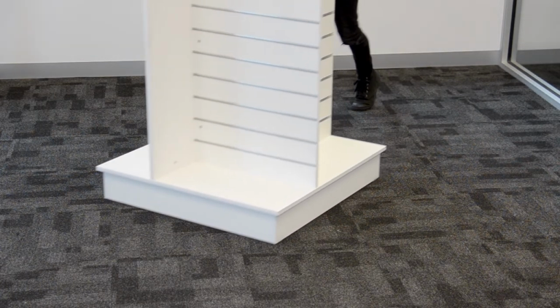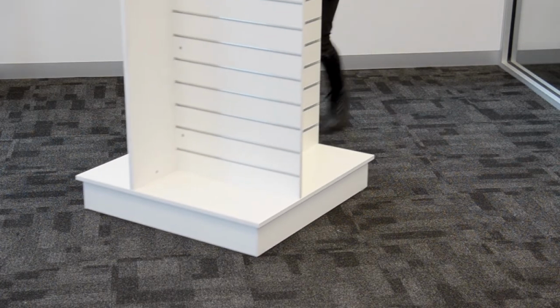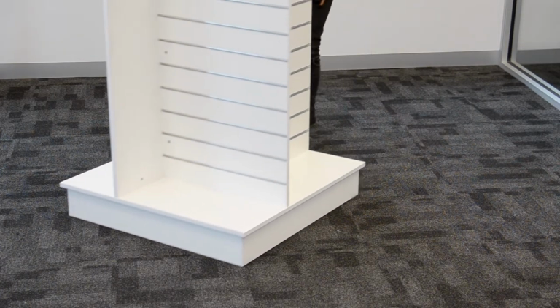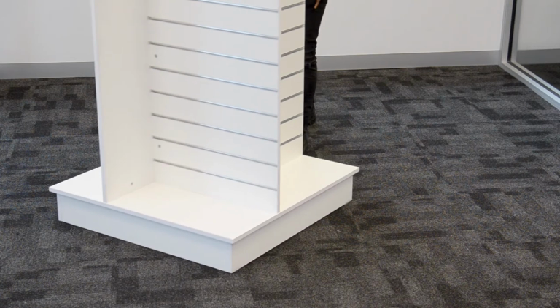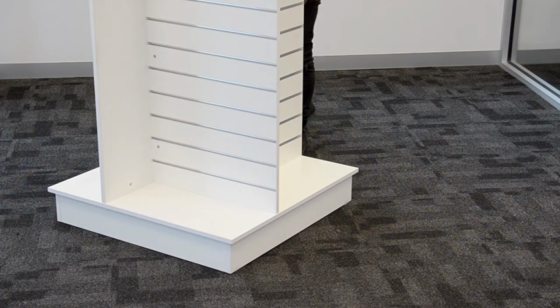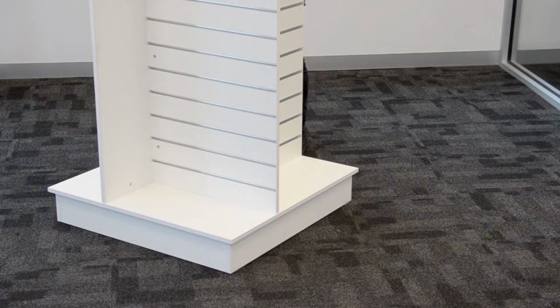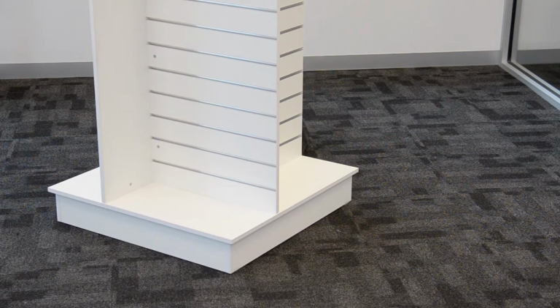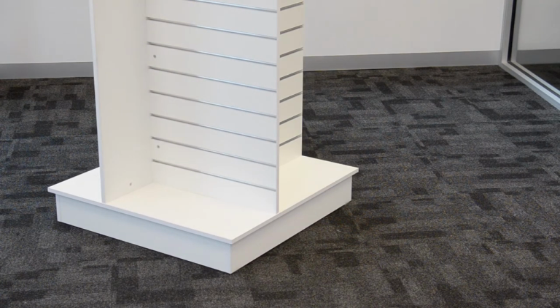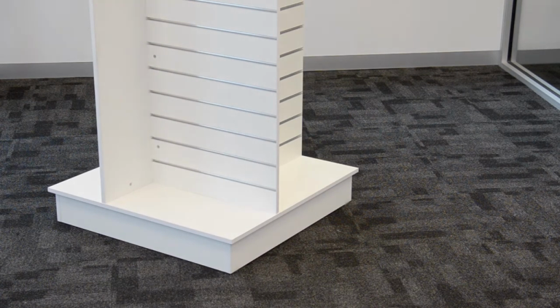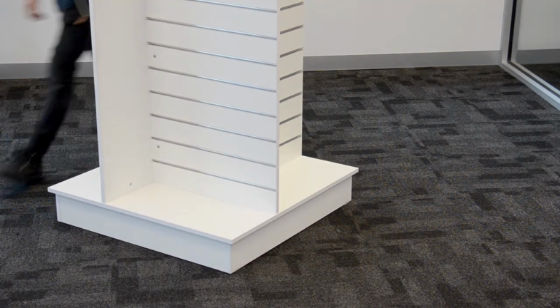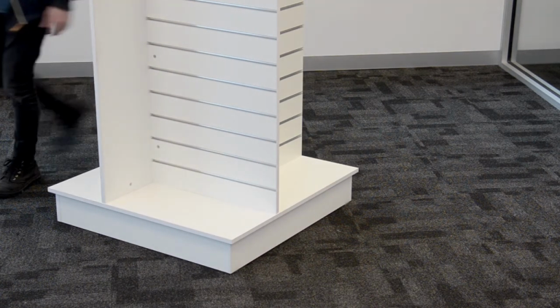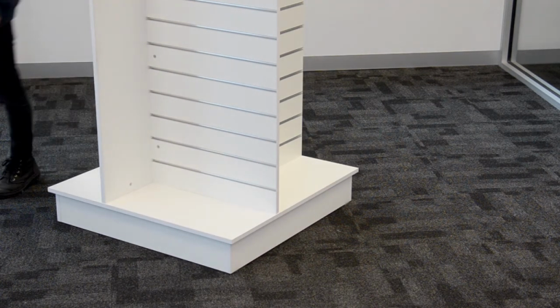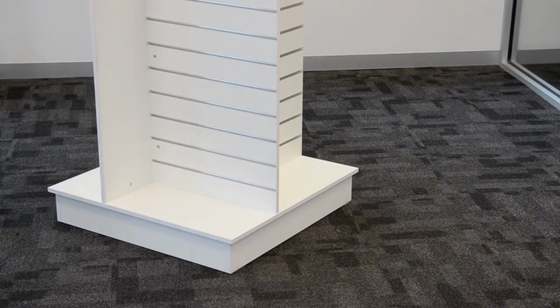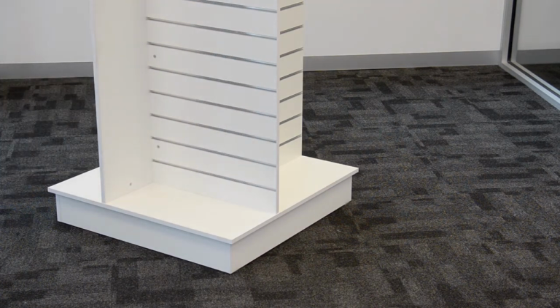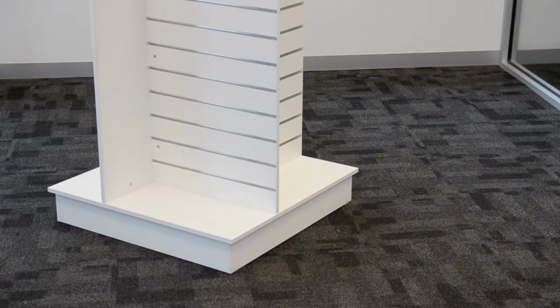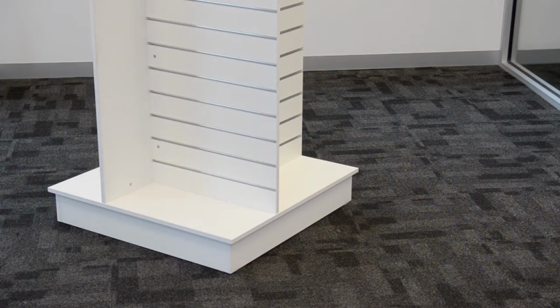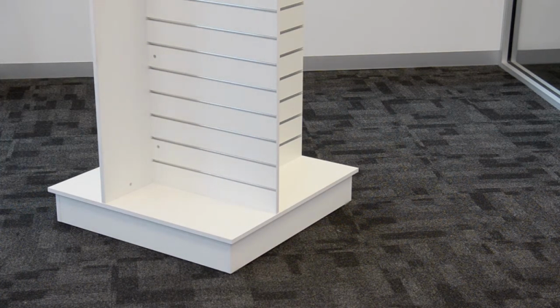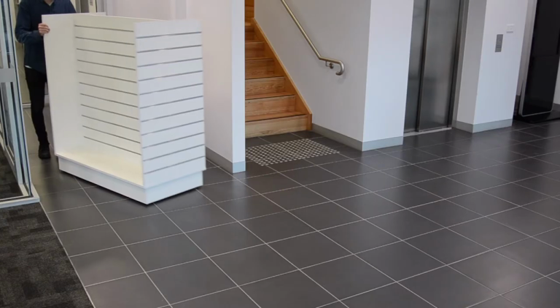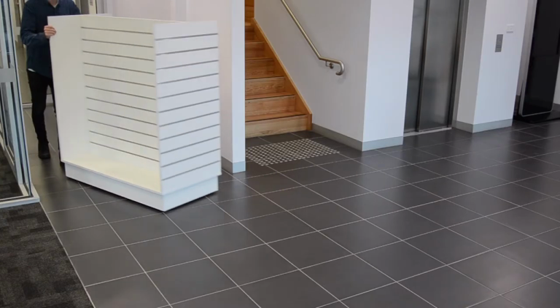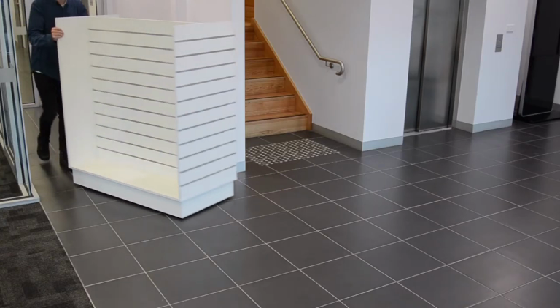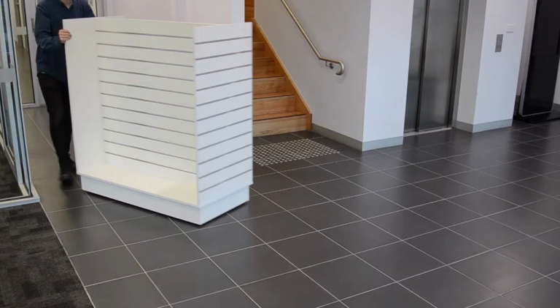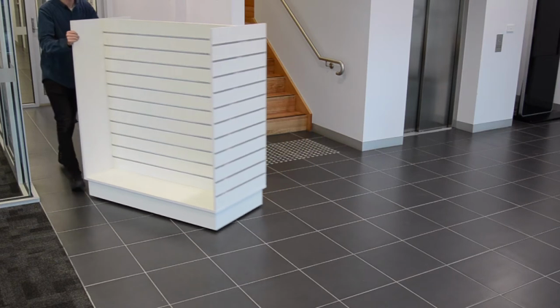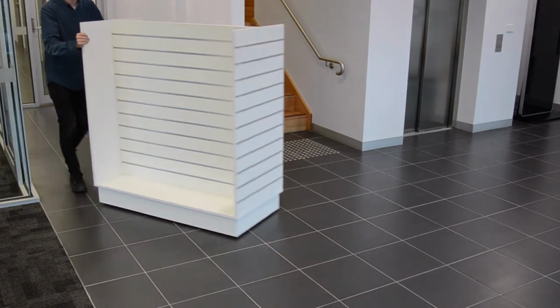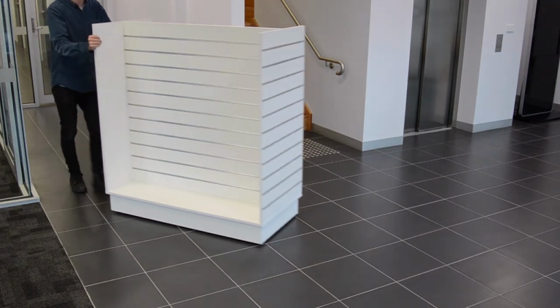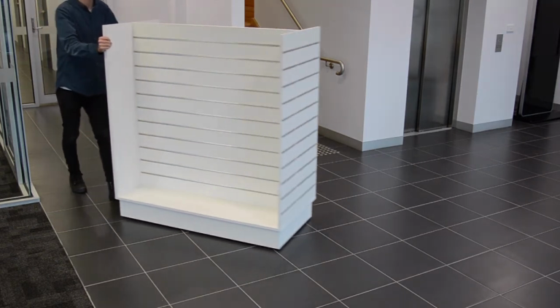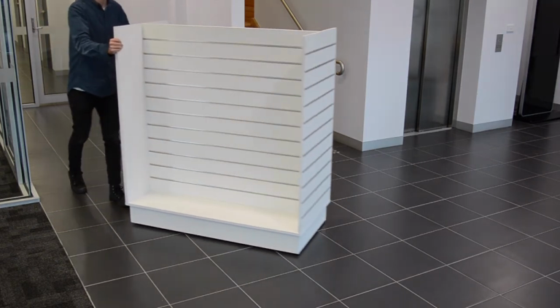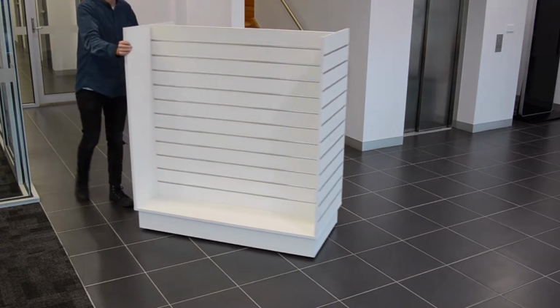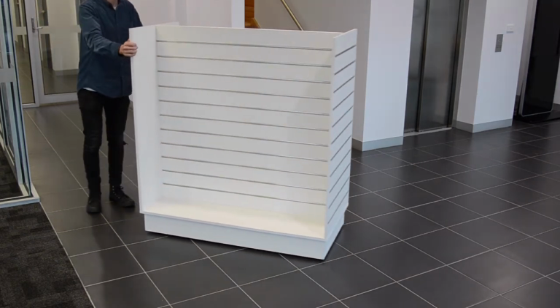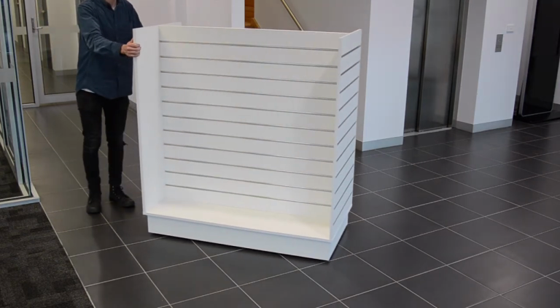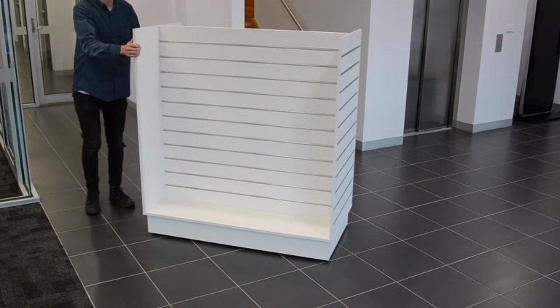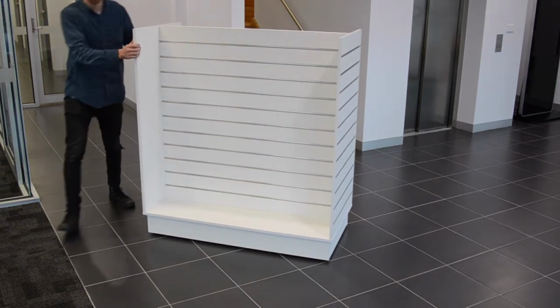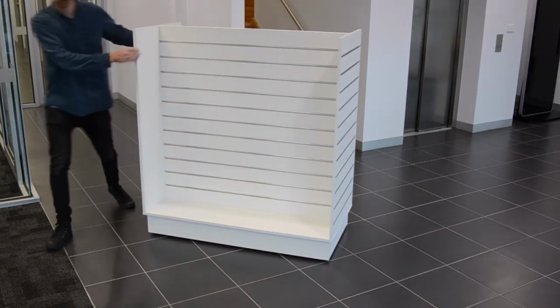These gondolas come with EasyGlide nylon sliders, making it easy for you to reposition your display in your desired location. Lockable wheels are also available to make the job more convenient.